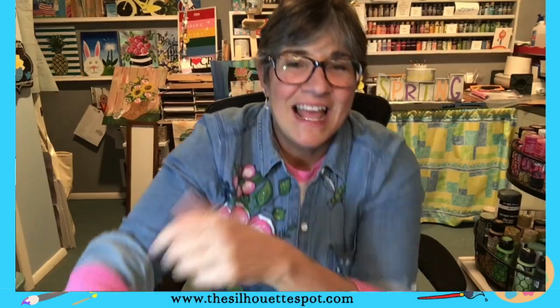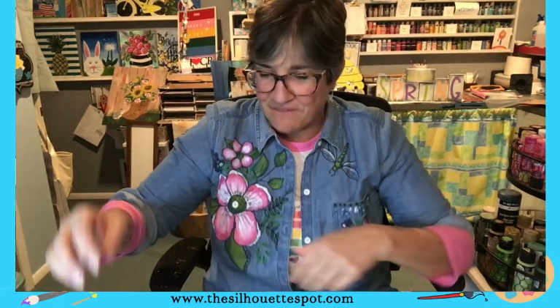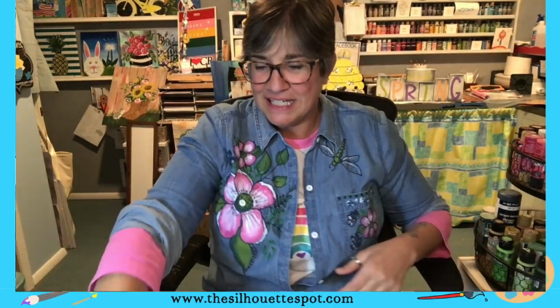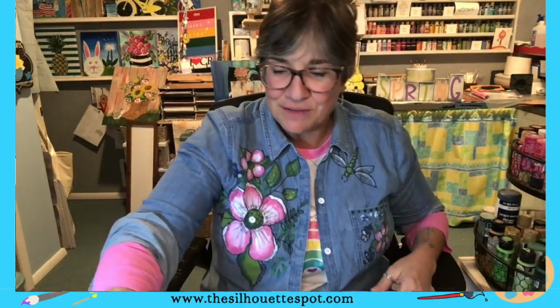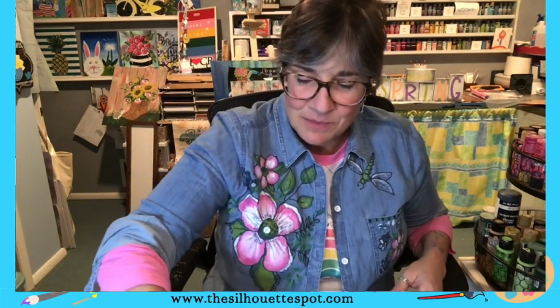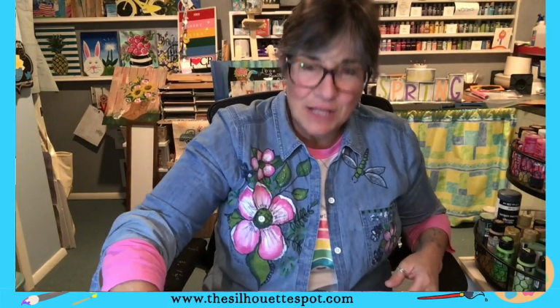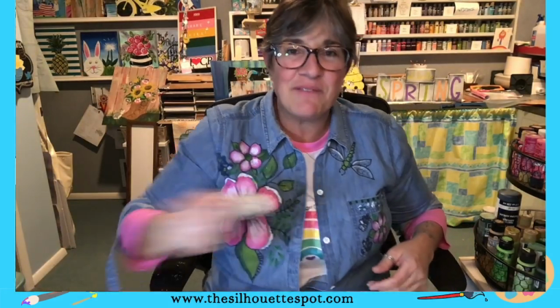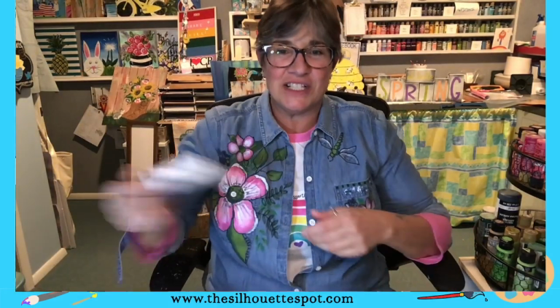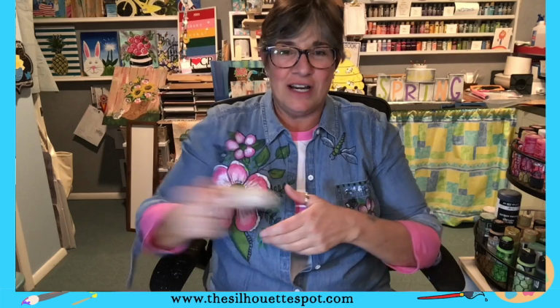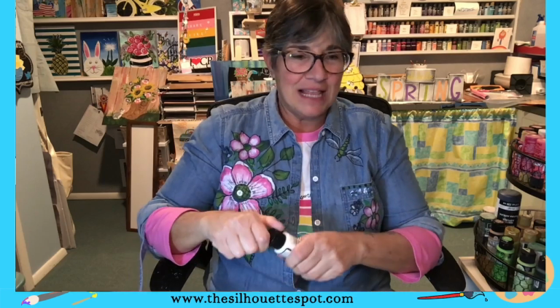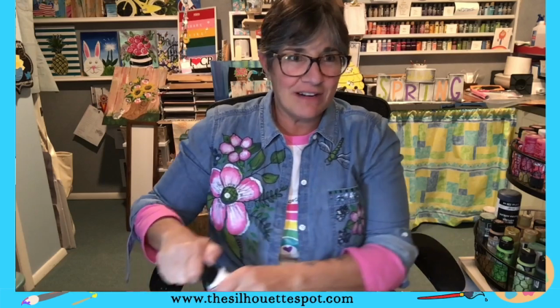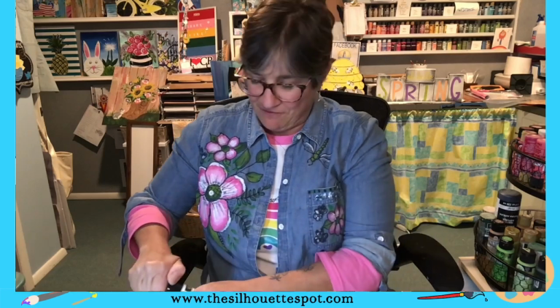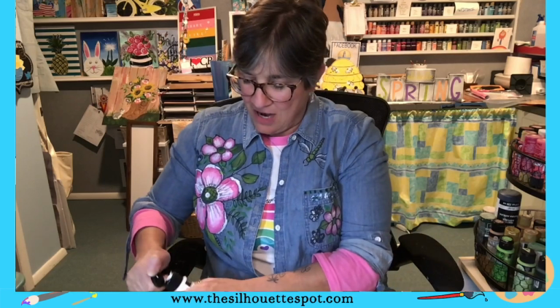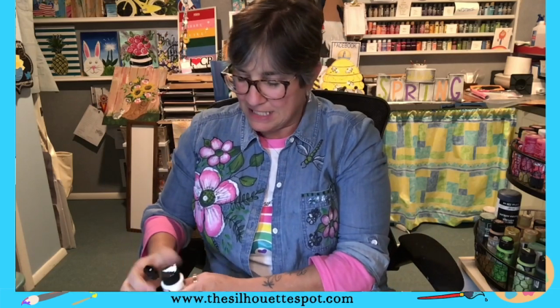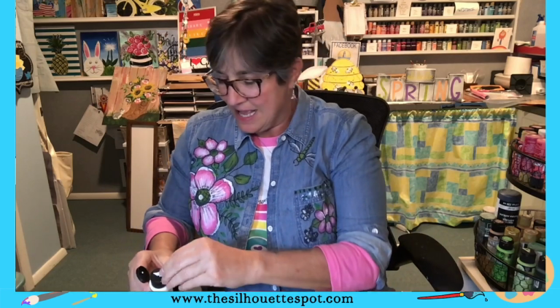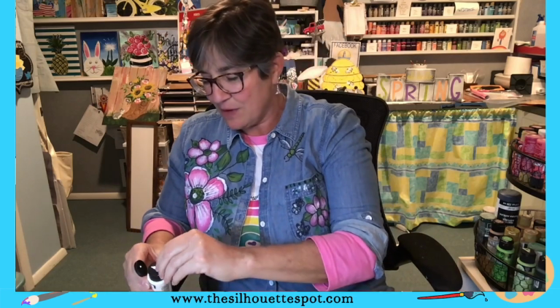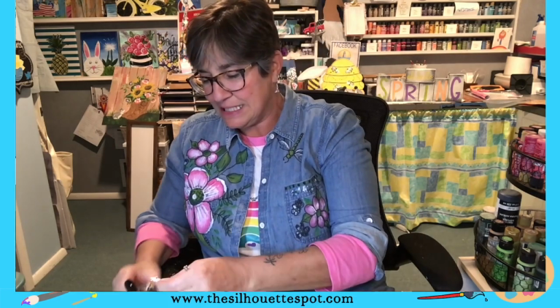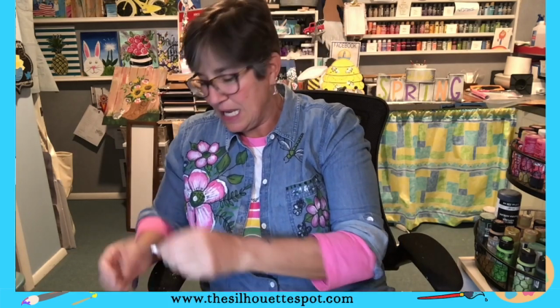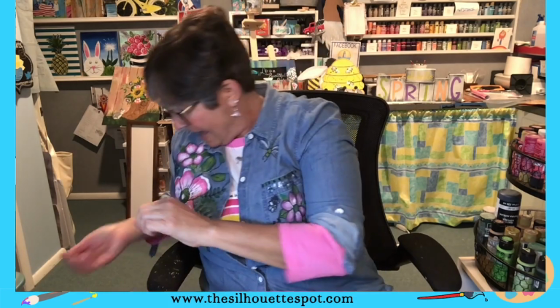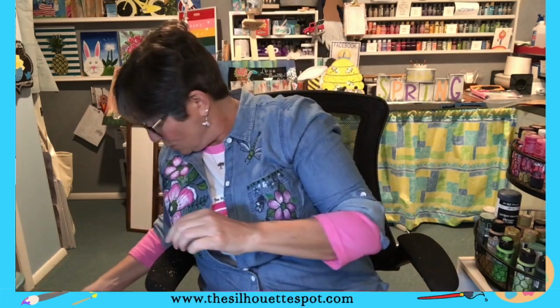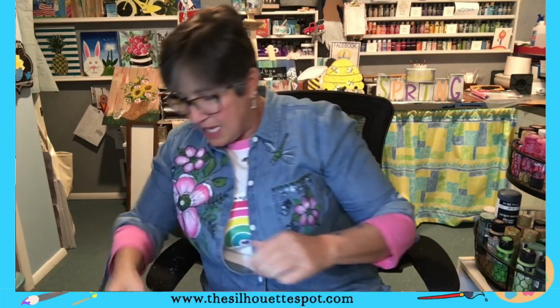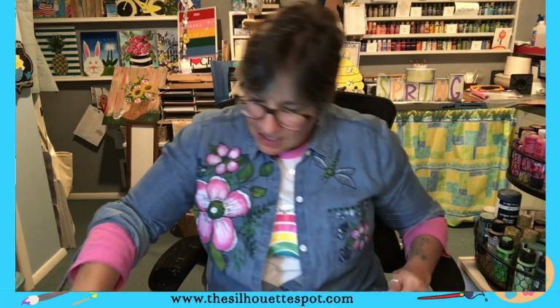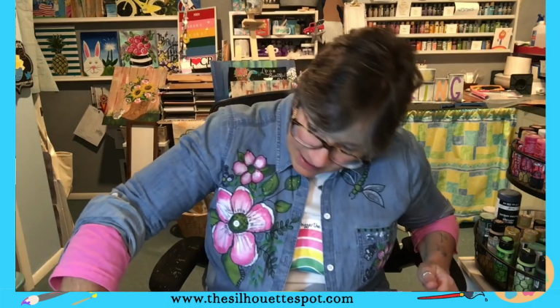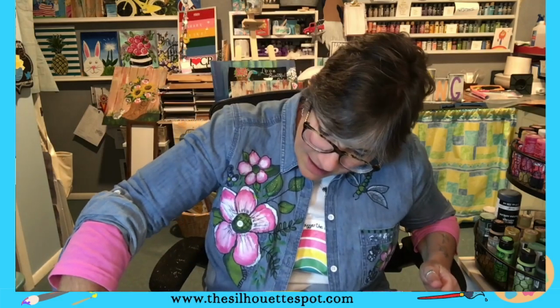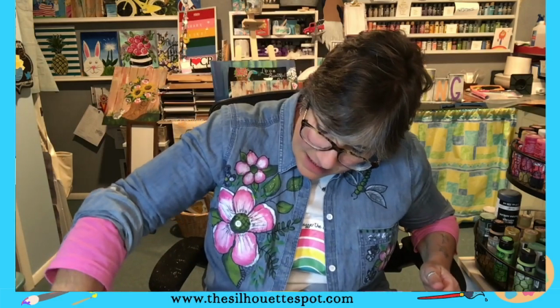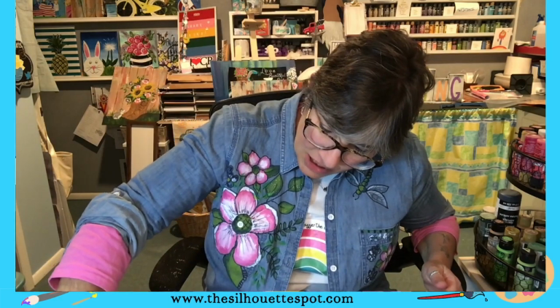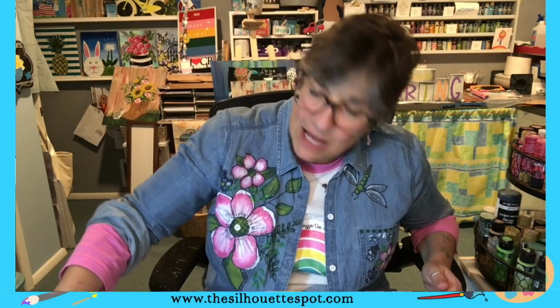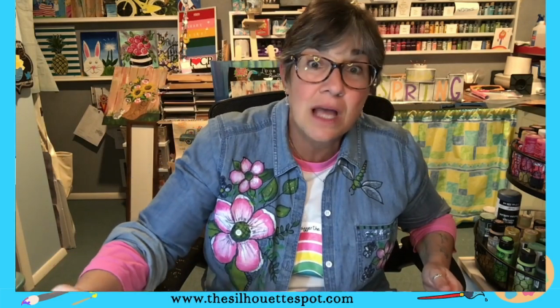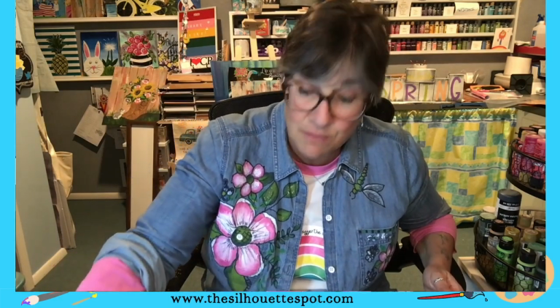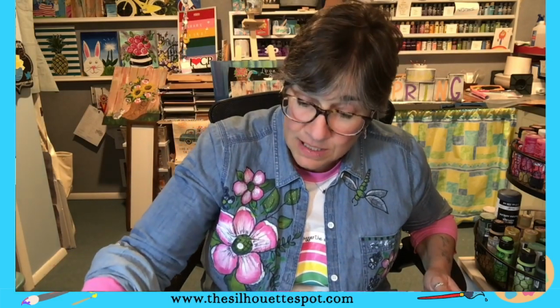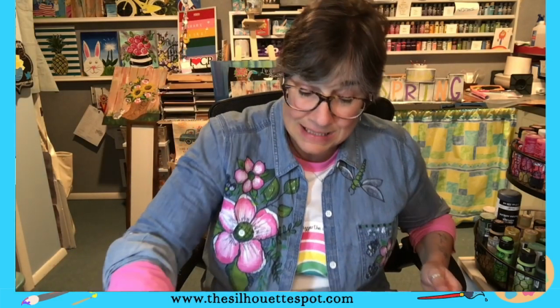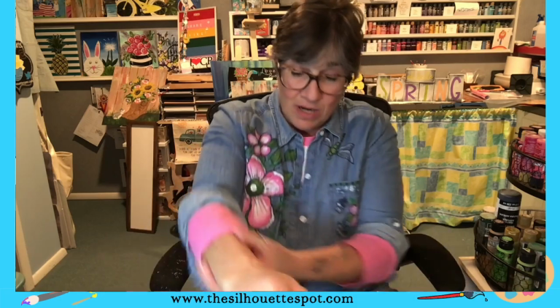Hello everyone, it is Teresa from Teresa's Silhouette Spot for All Things Art where I love sharing art from my heart. How is everyone today? Happy Tuesday, happy end of March — I guess that would be tomorrow, the last day of March.